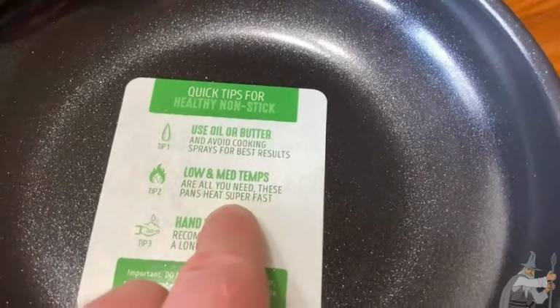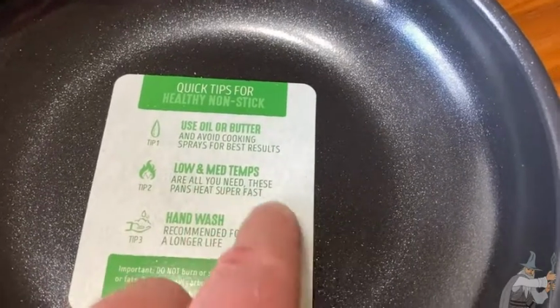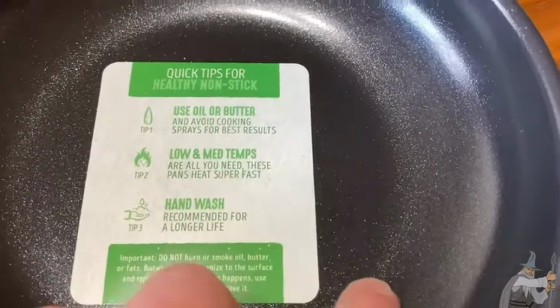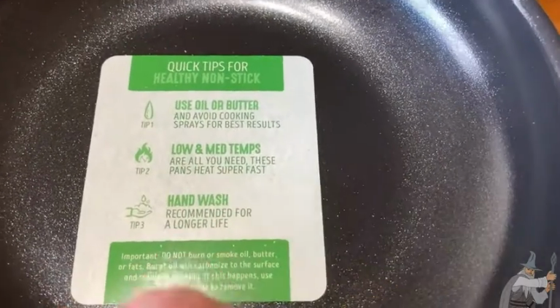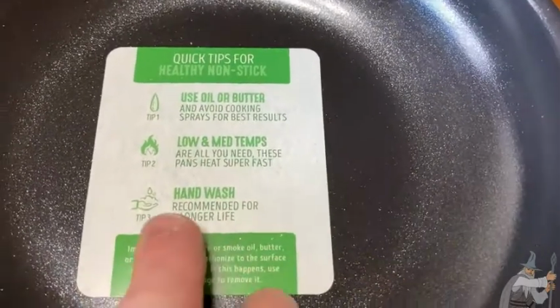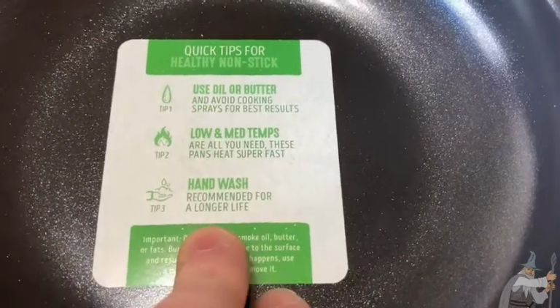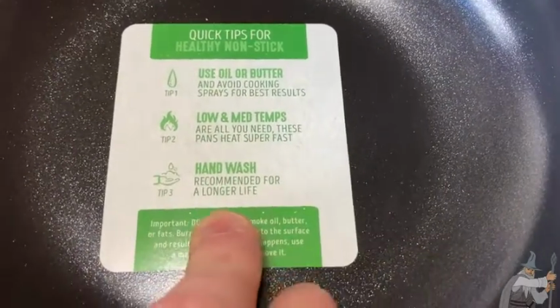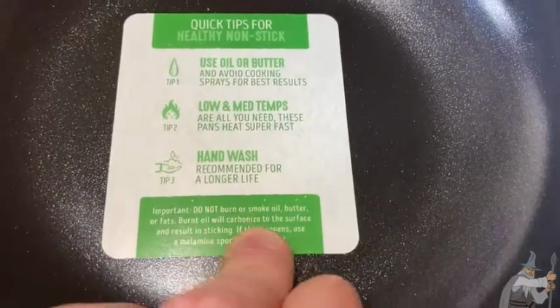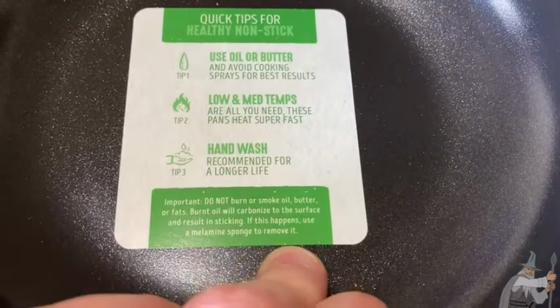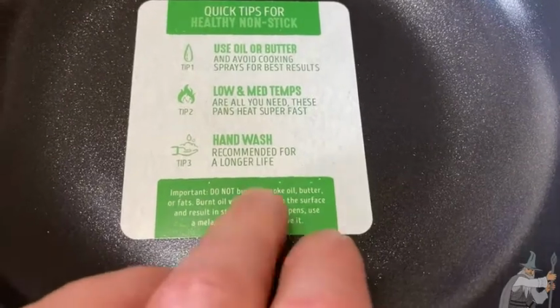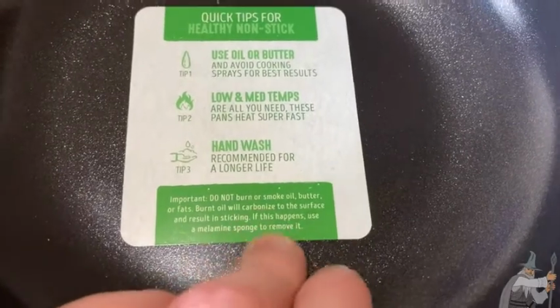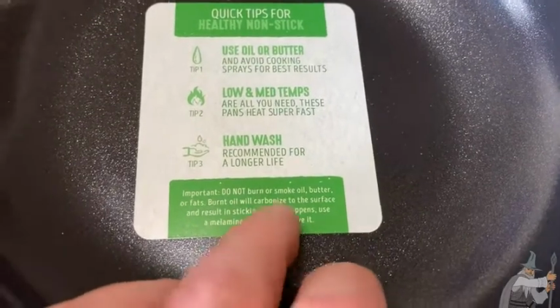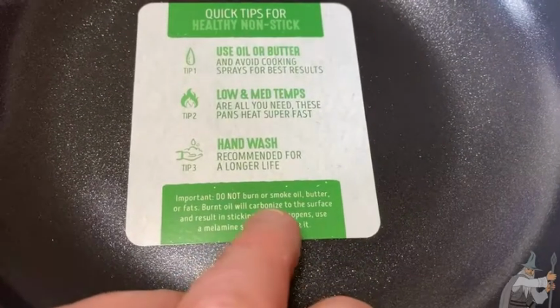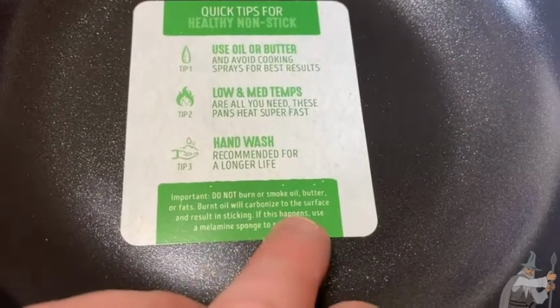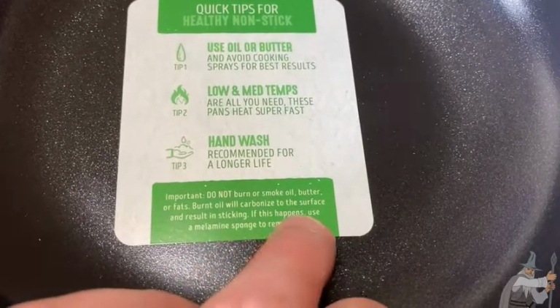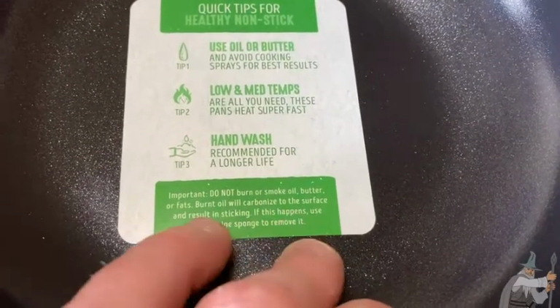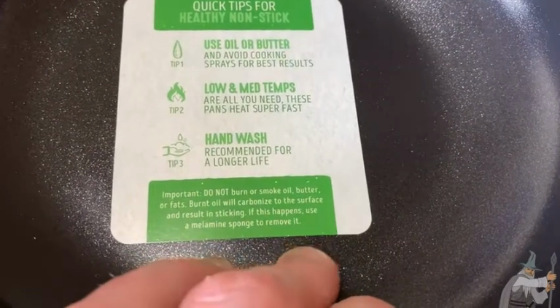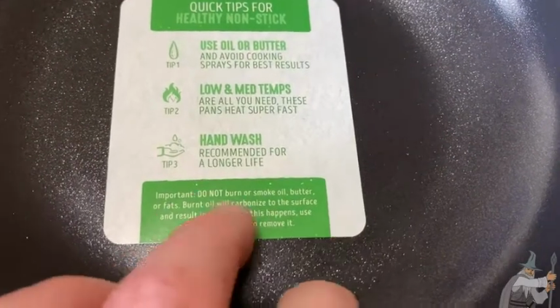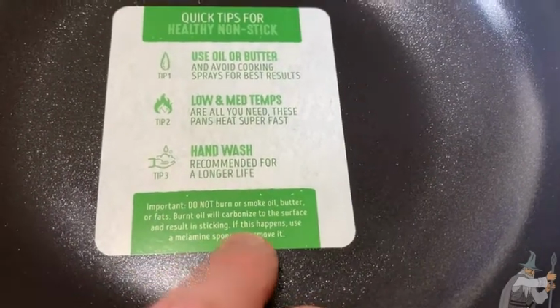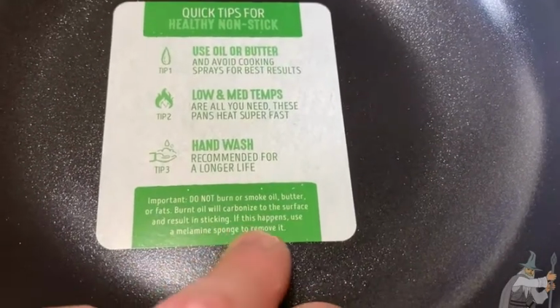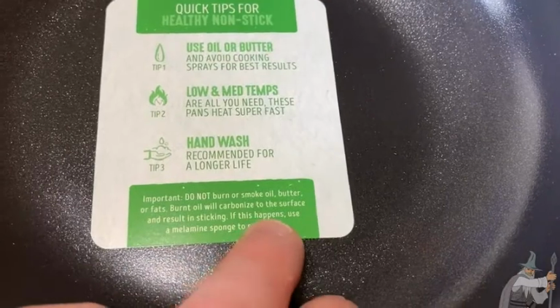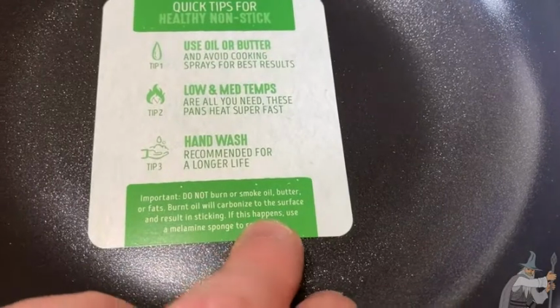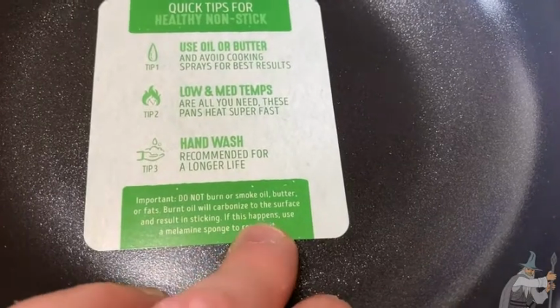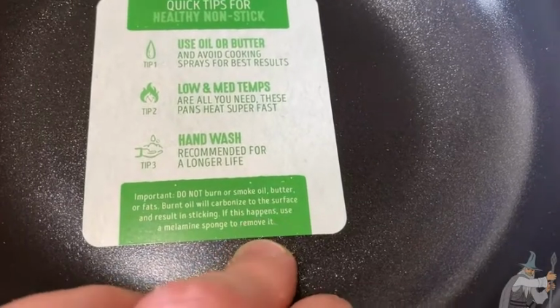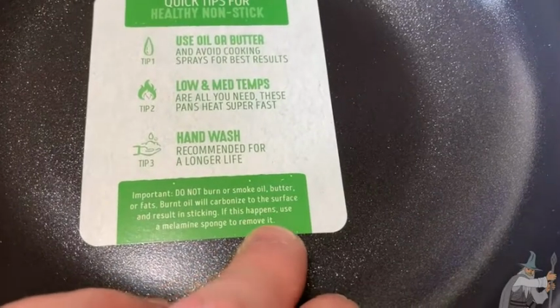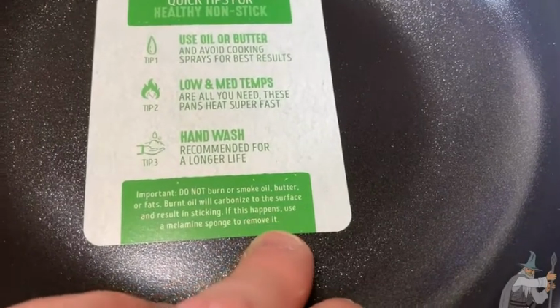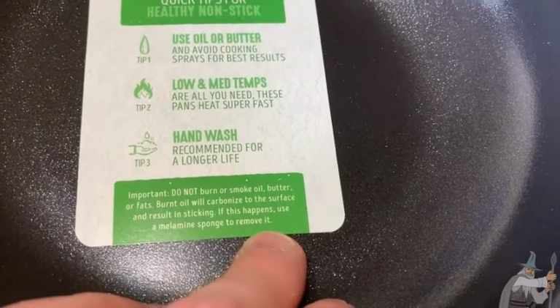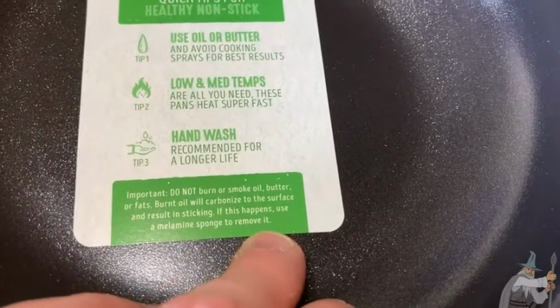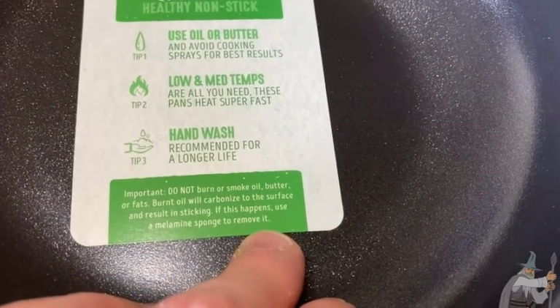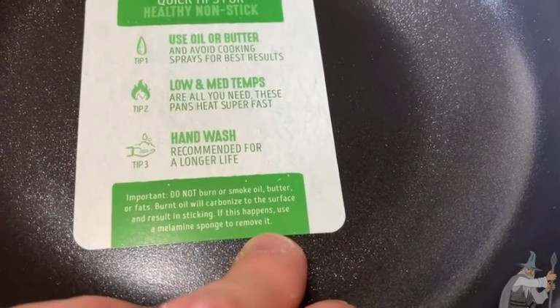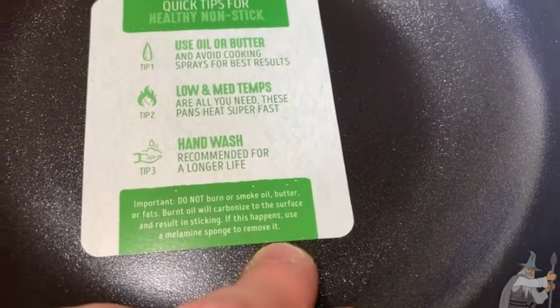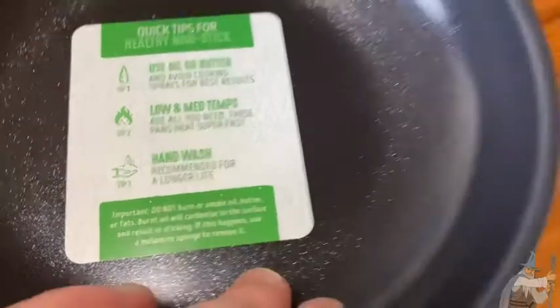These pans heat super fast. Hand wash is recommended for a longer life. Do not burn or smoke oil, butter, or fat — burnt oil will carbonize to the surface and result in sticking. If this happens, use a melamine sponge to remove it.